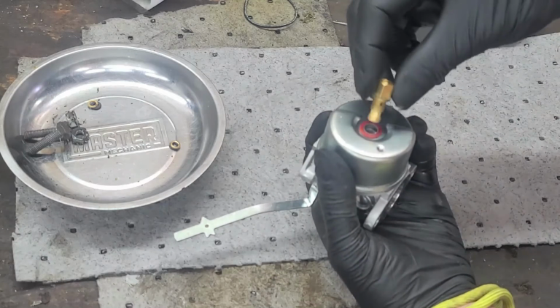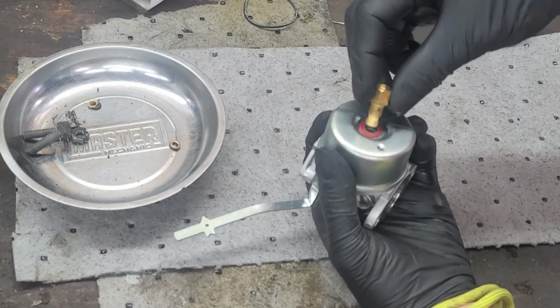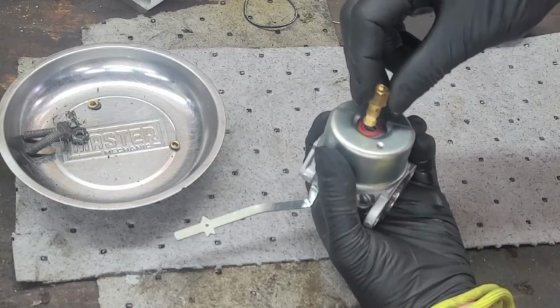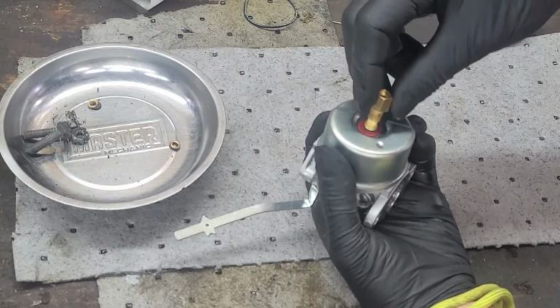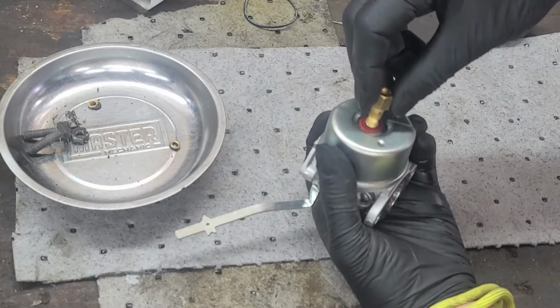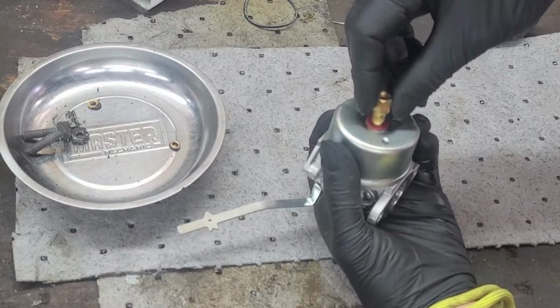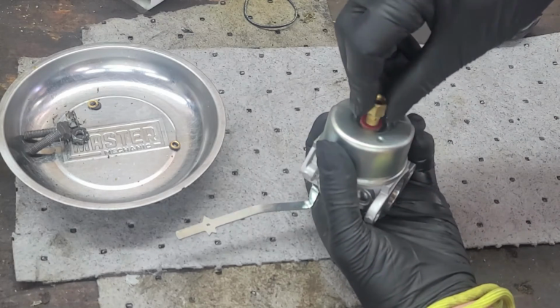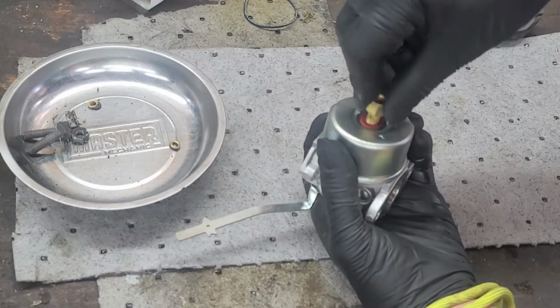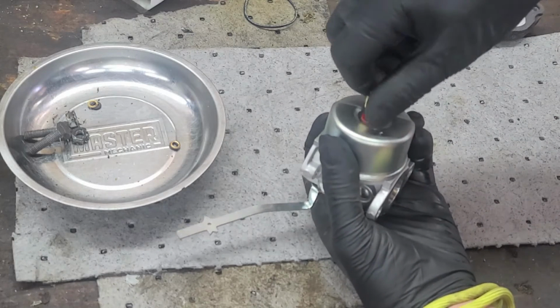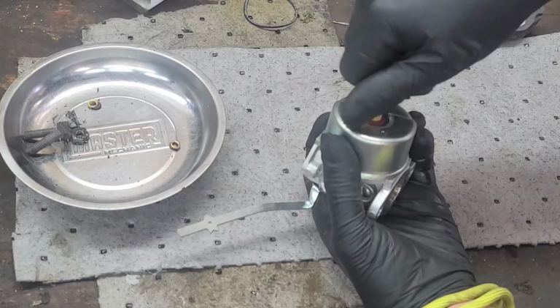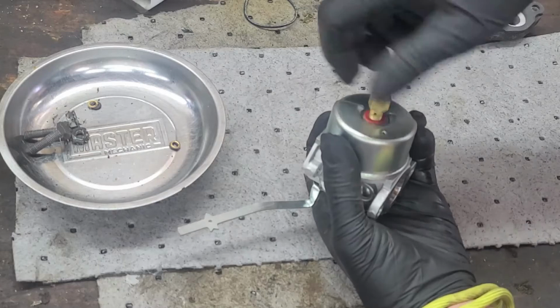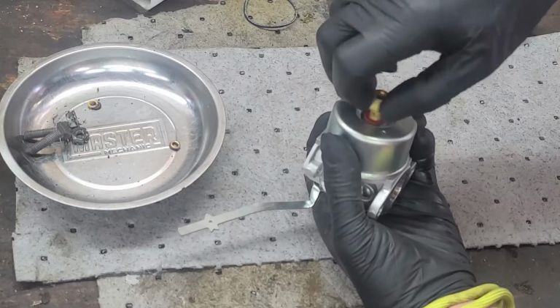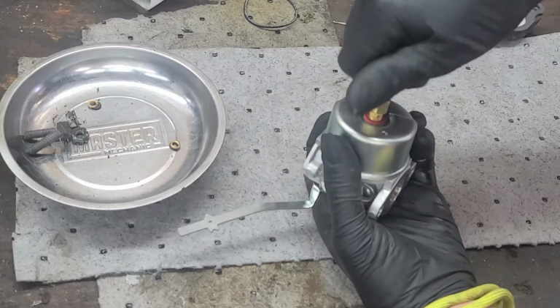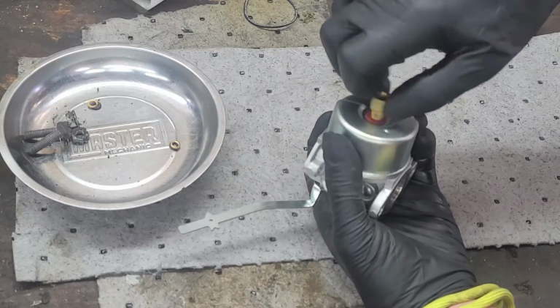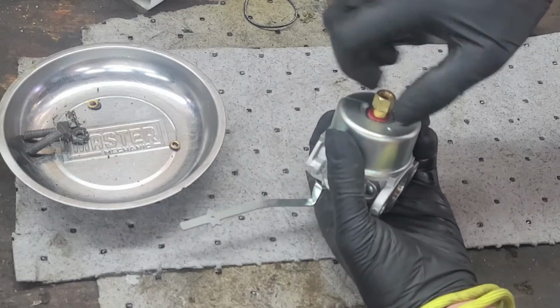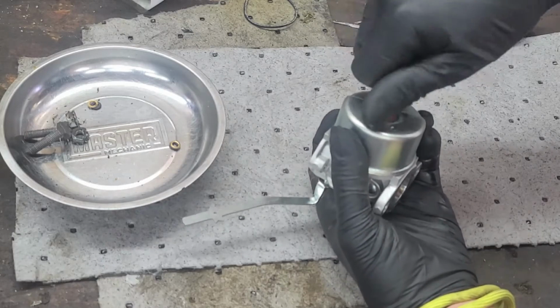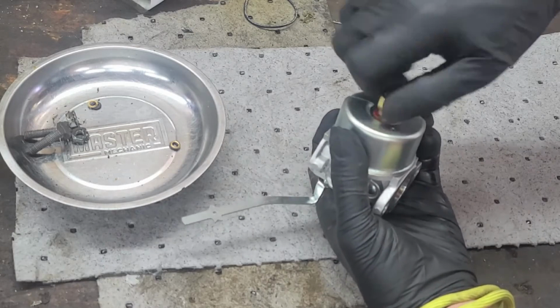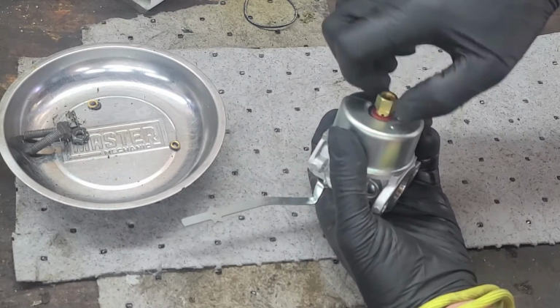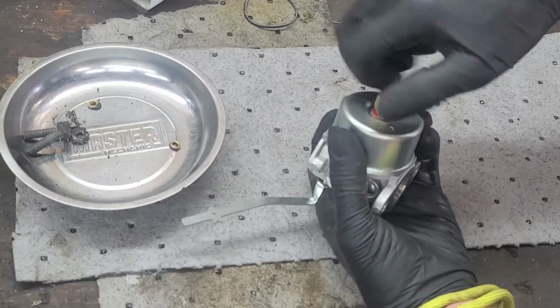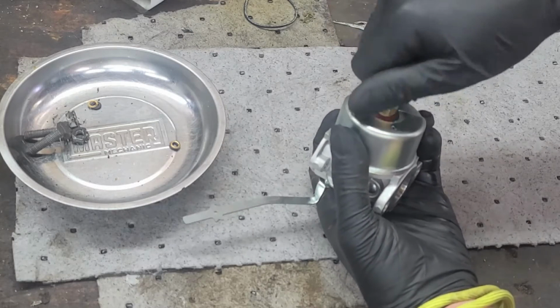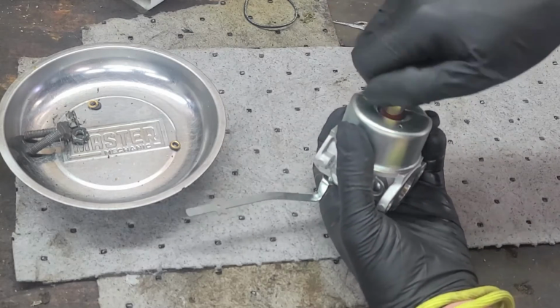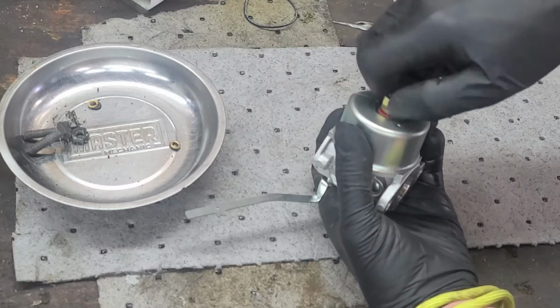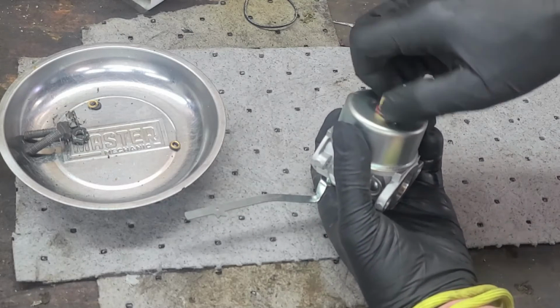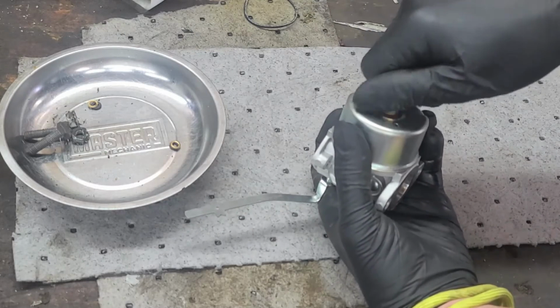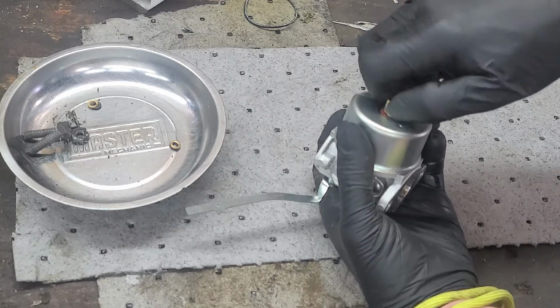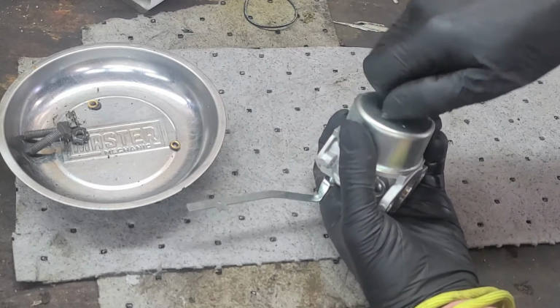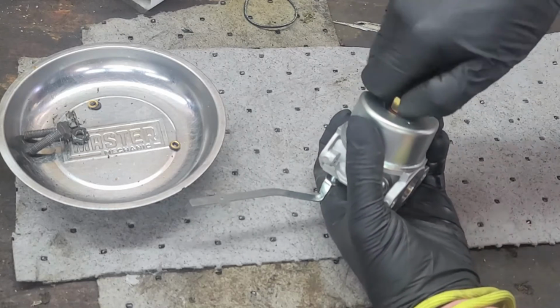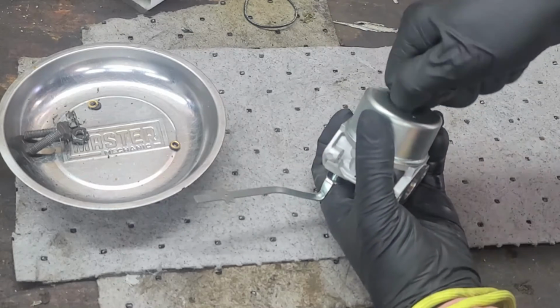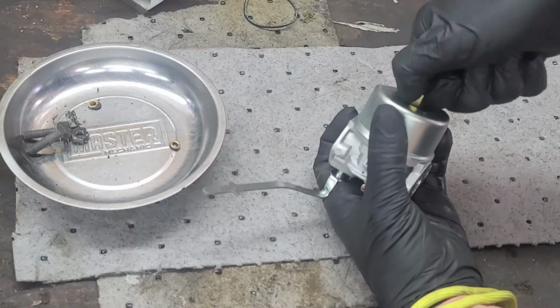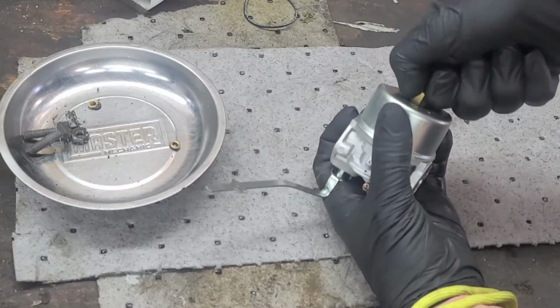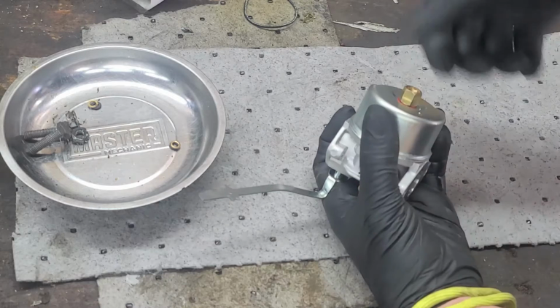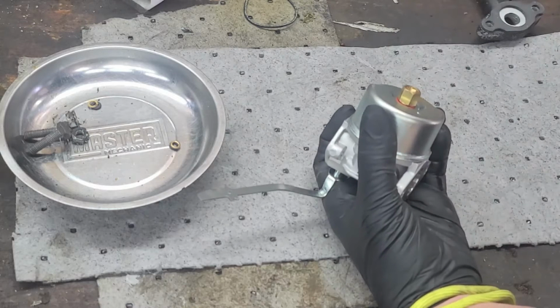Then we can install the high-speed carburetor bowl nut and washer. Make sure not to over-tighten this nut.